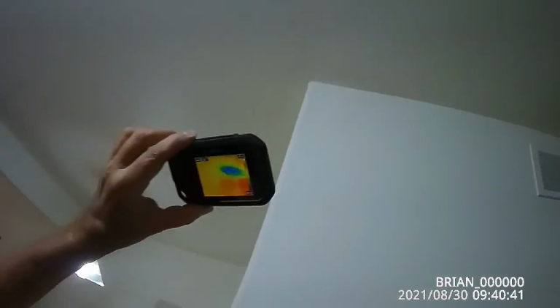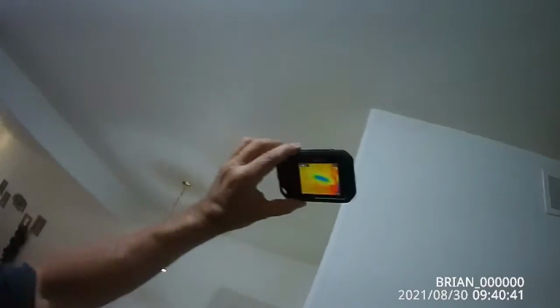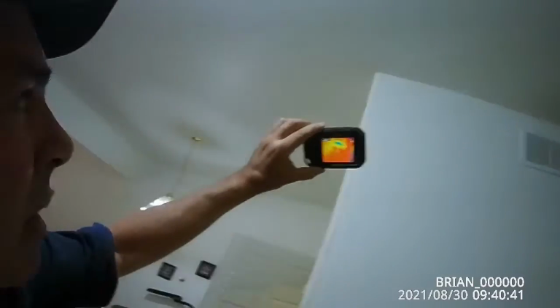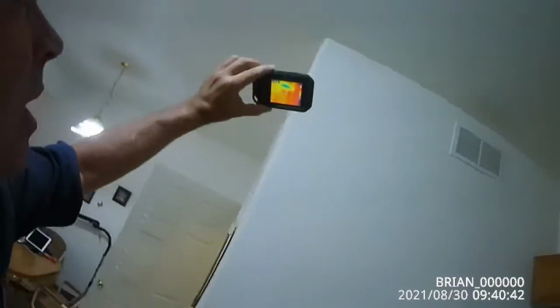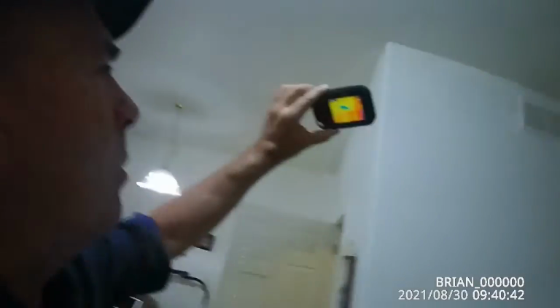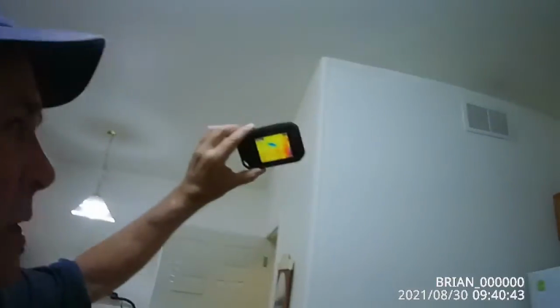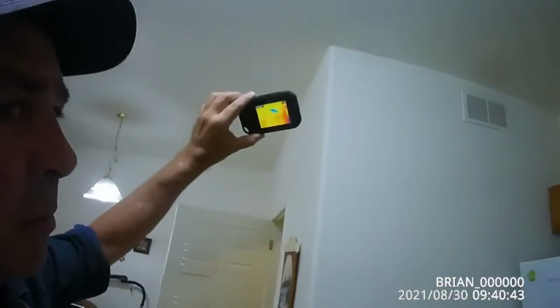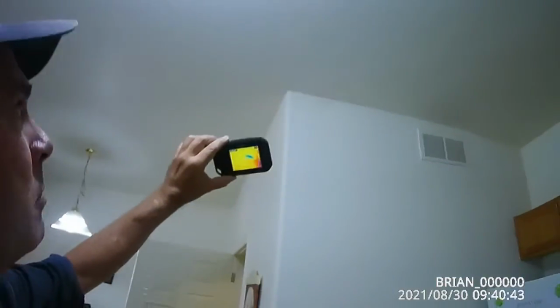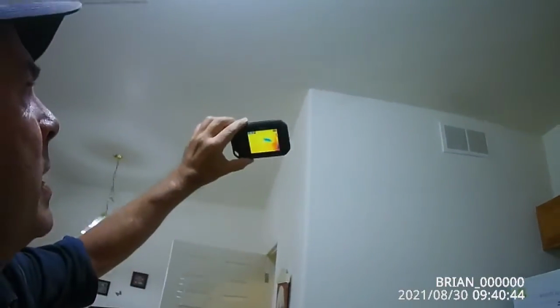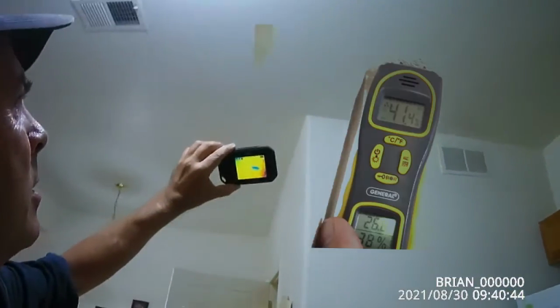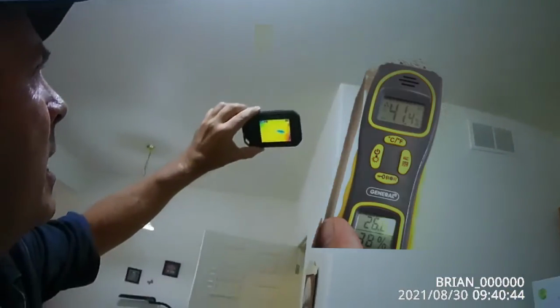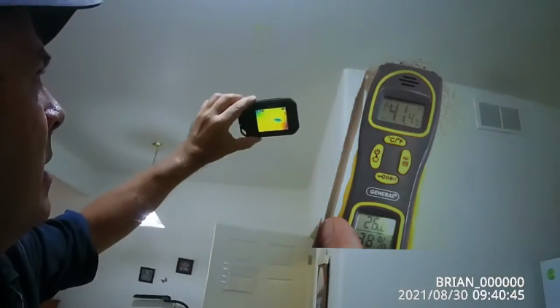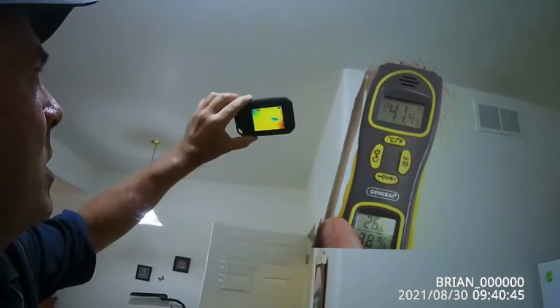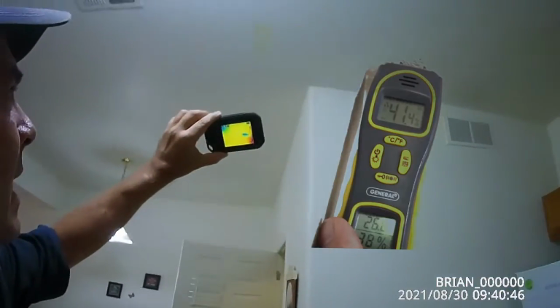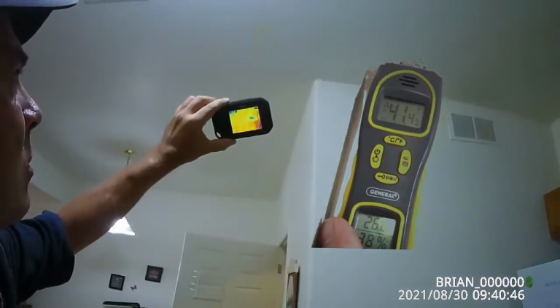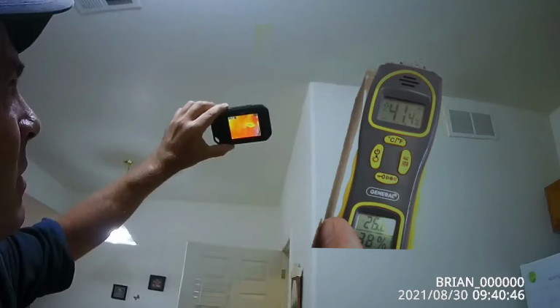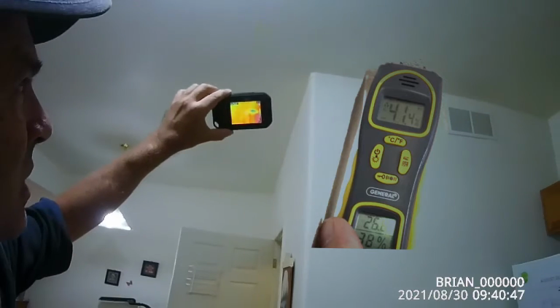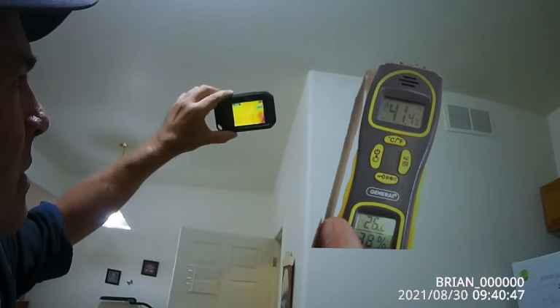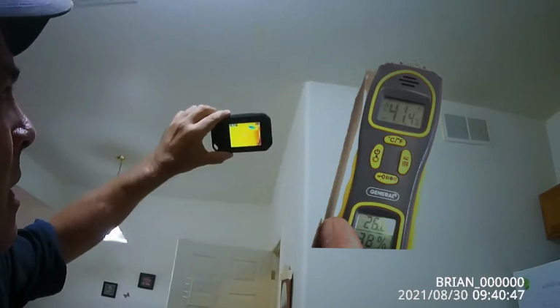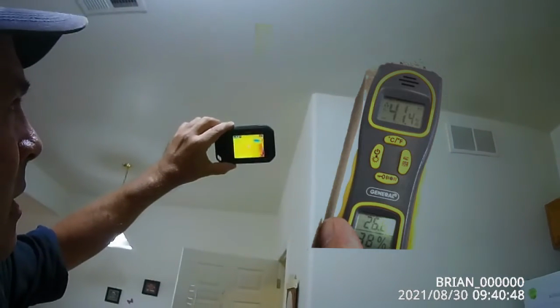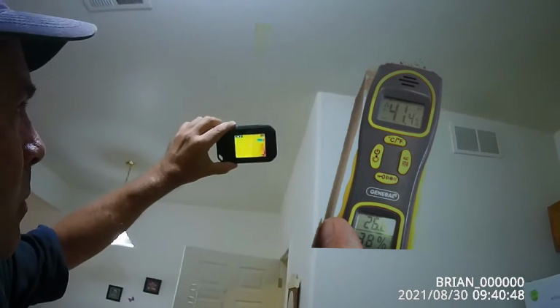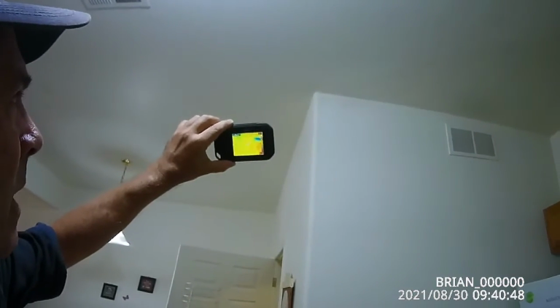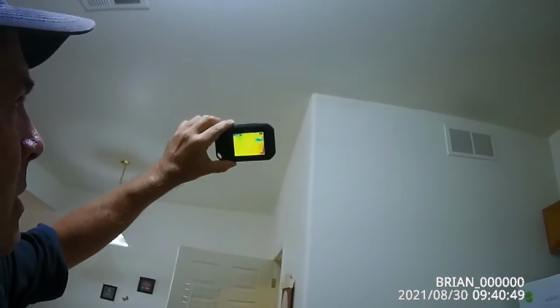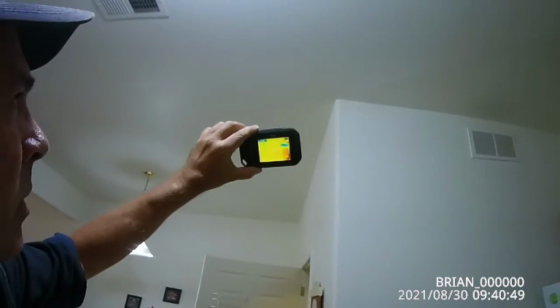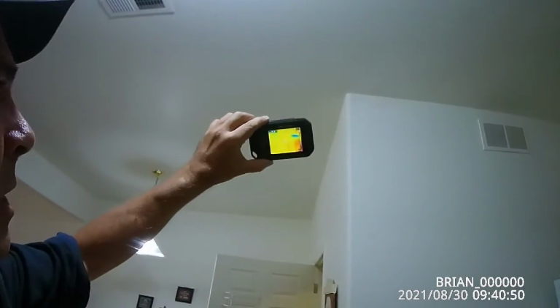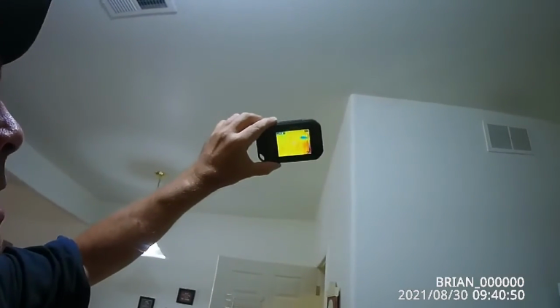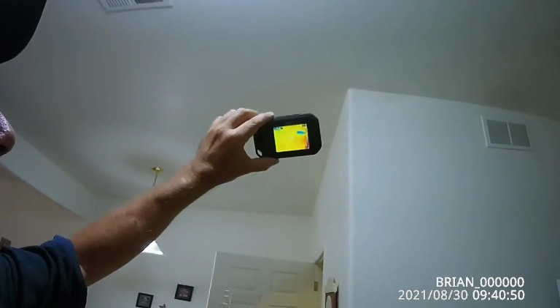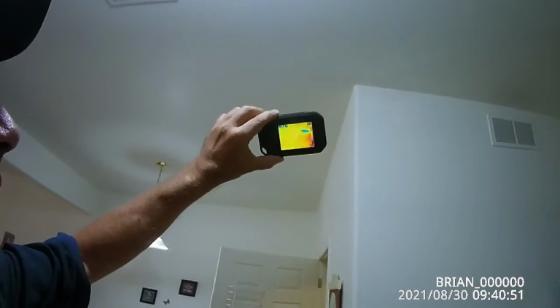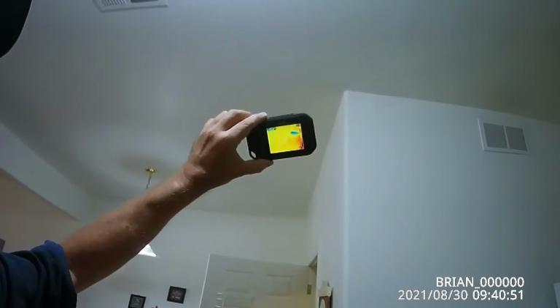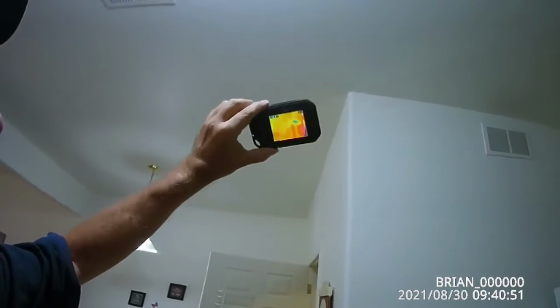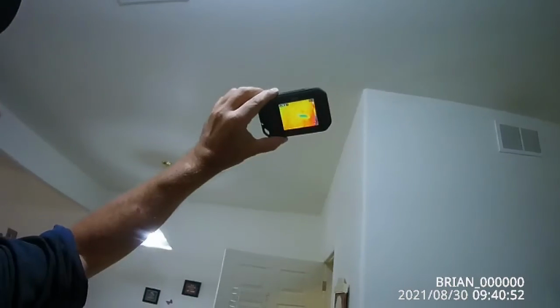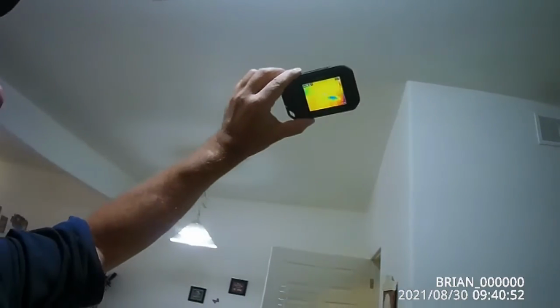I went back with the moisture meter and the moisture is high — it's over 50 percent — so there is a leak, or at least a possible leak.